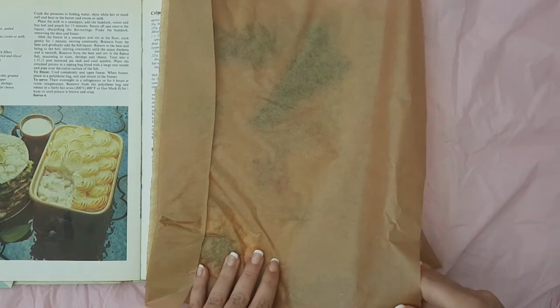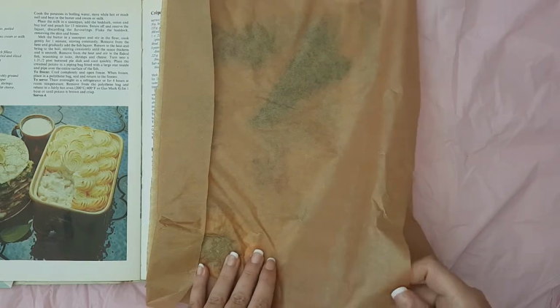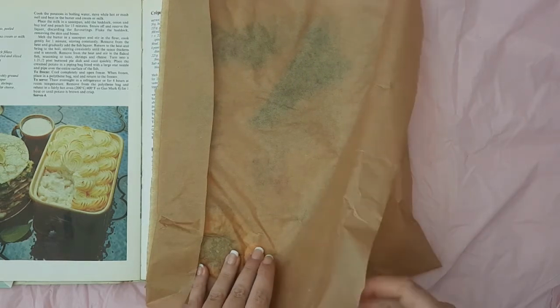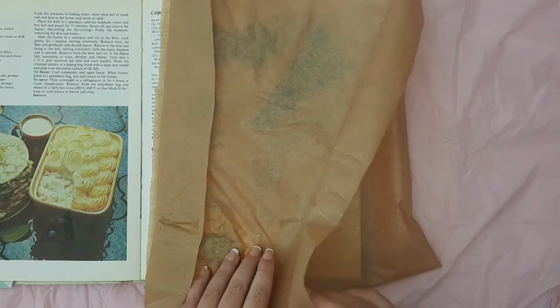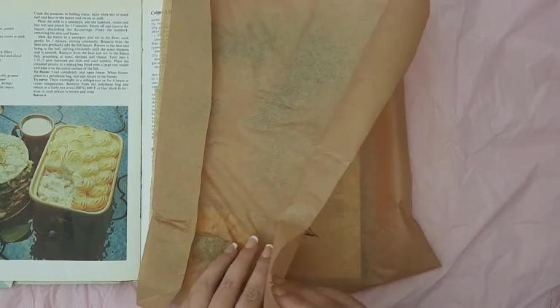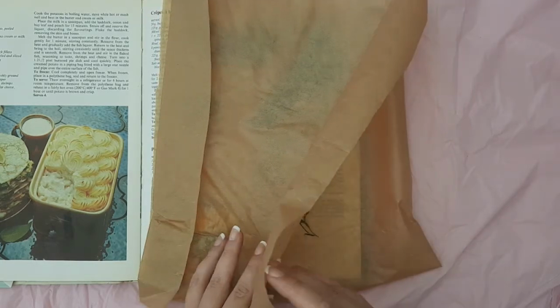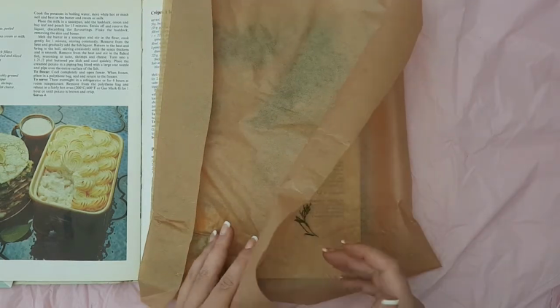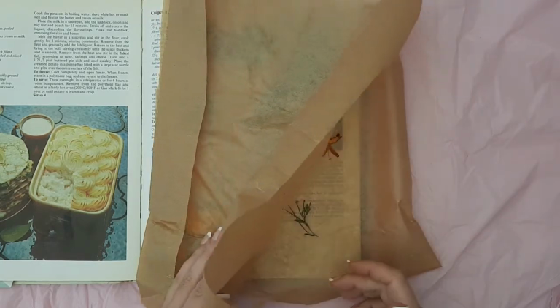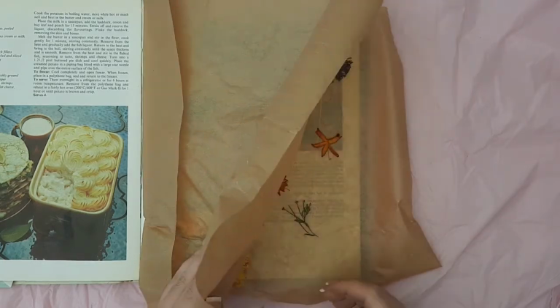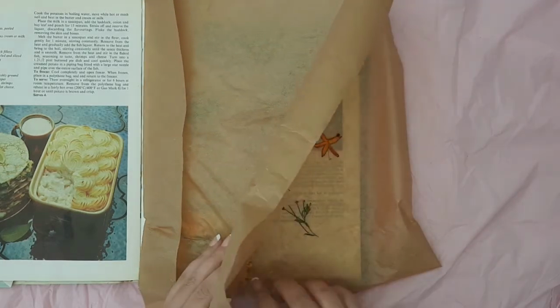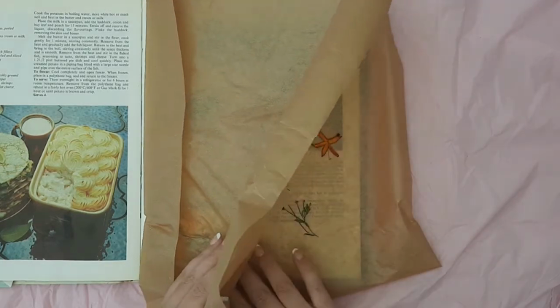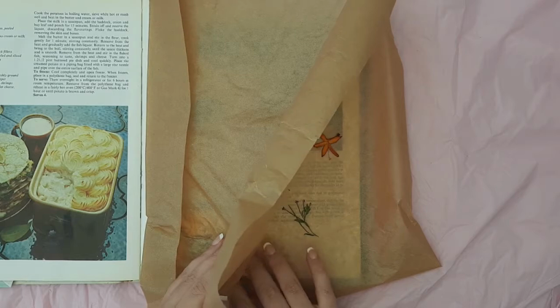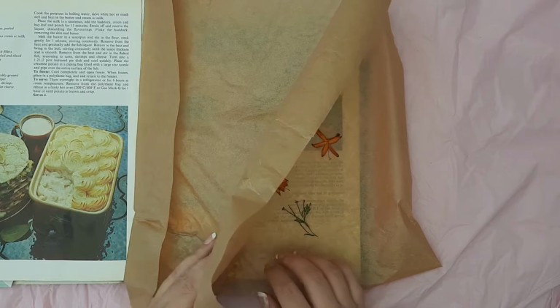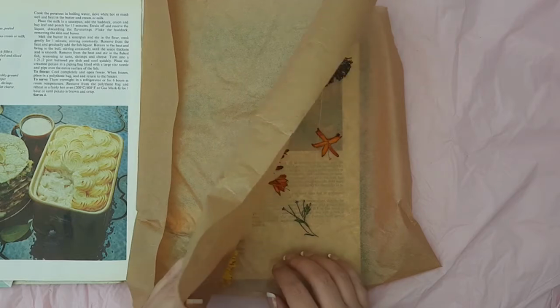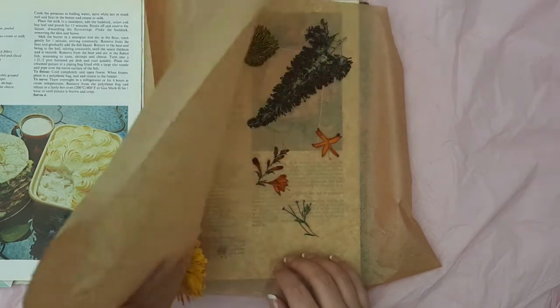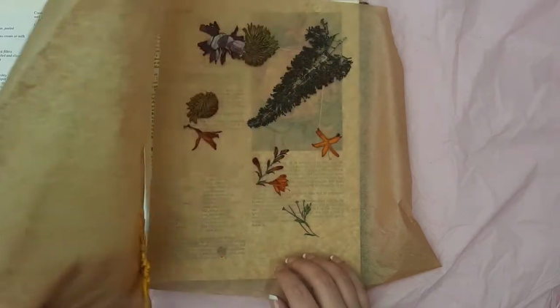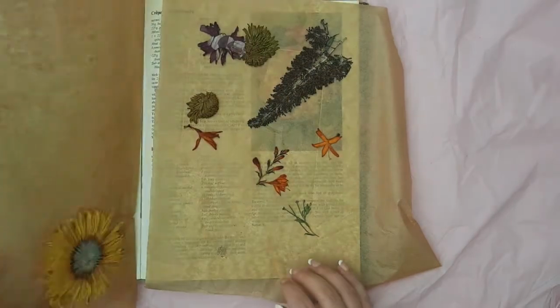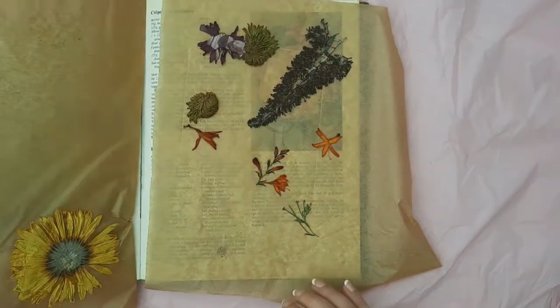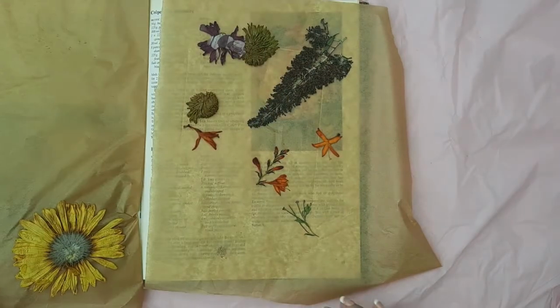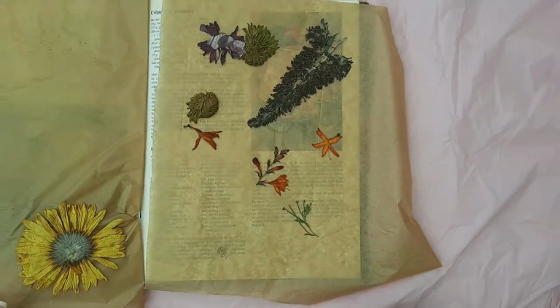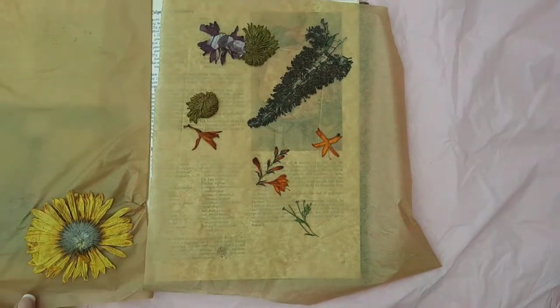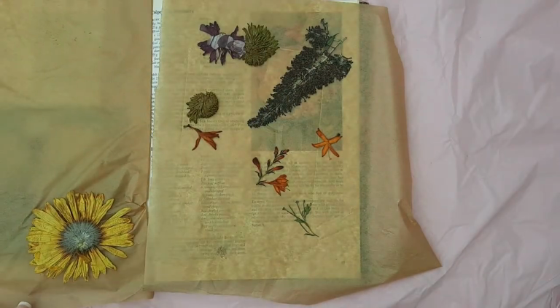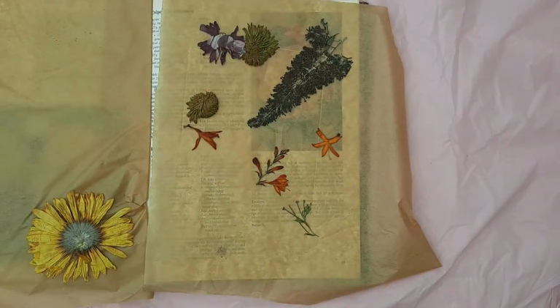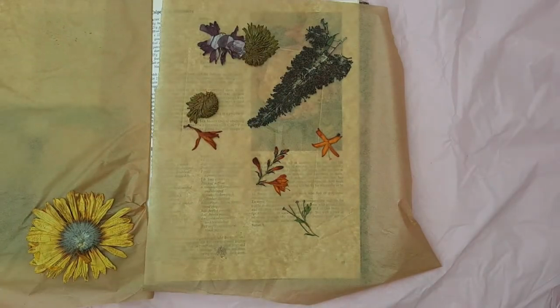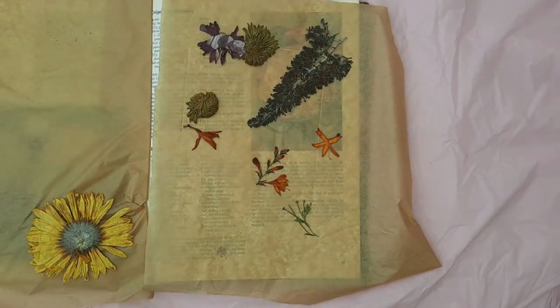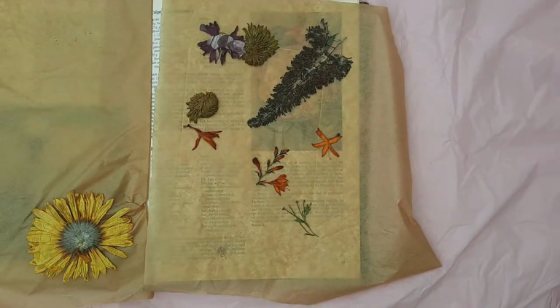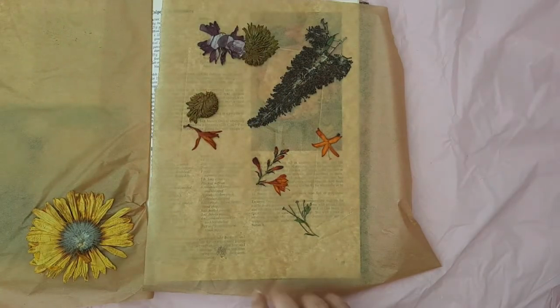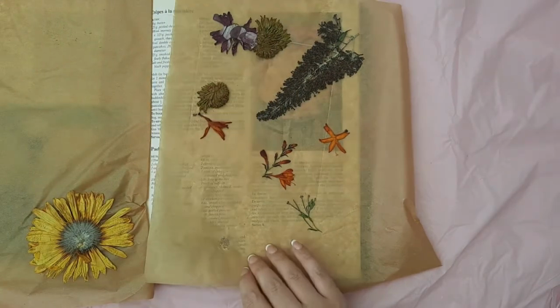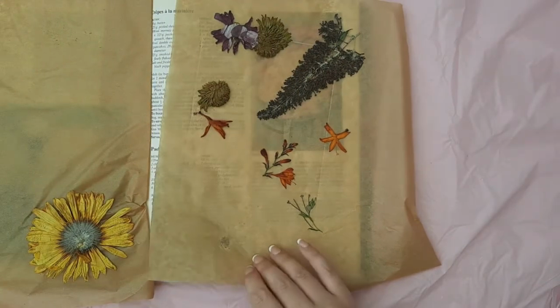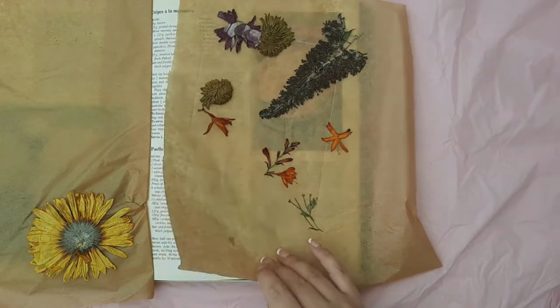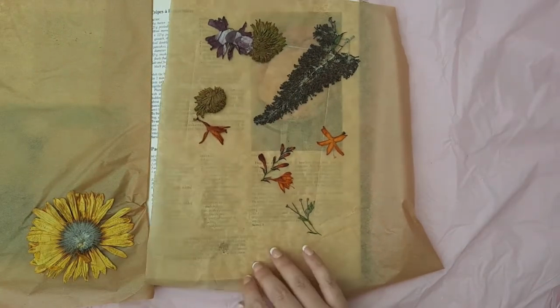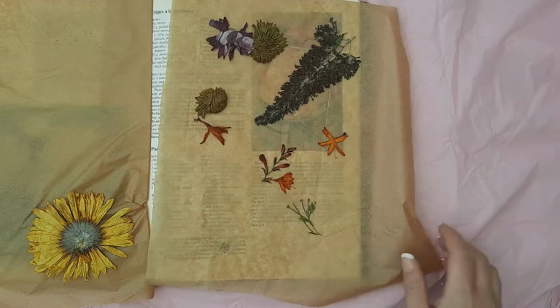It's been three weeks since I last saw these flowers — time for the moment of truth. They all dried out really well and haven't gone mouldy.